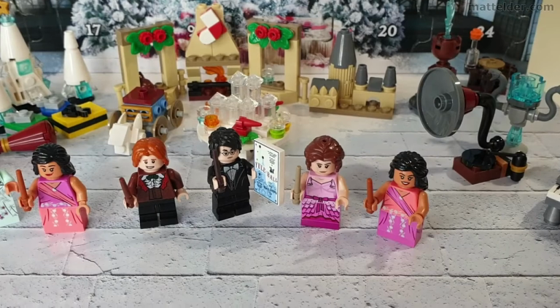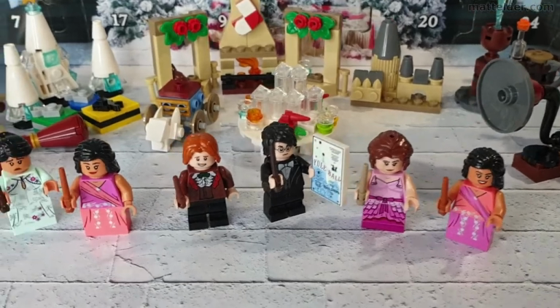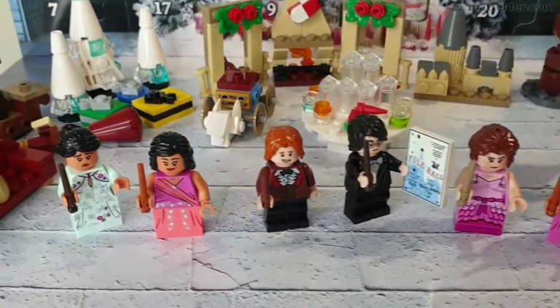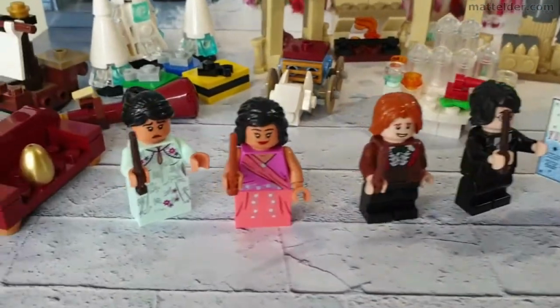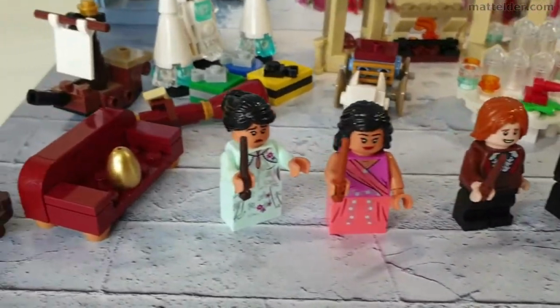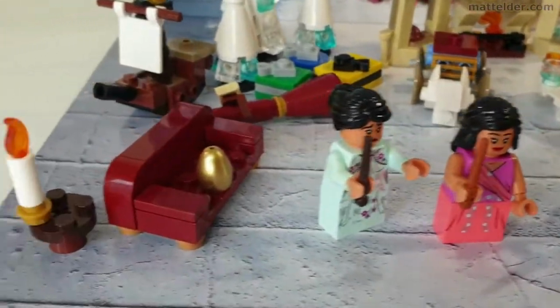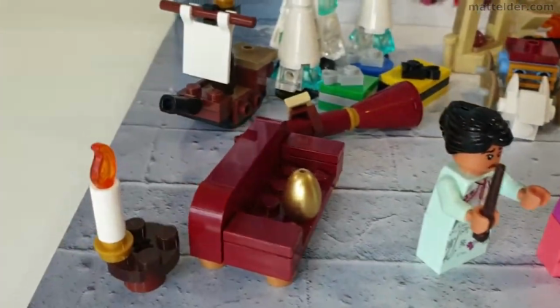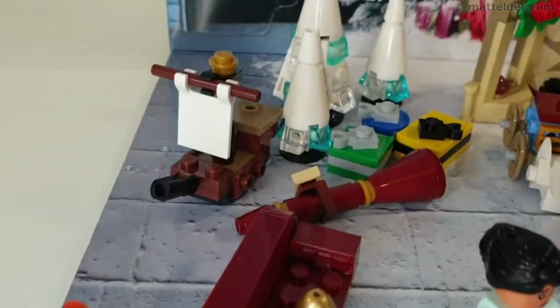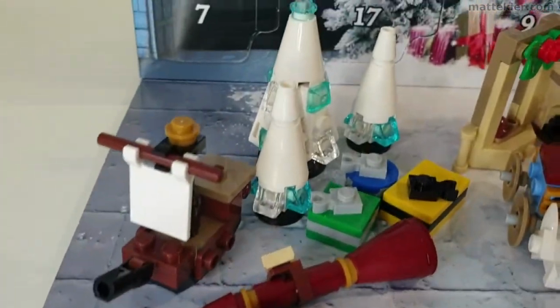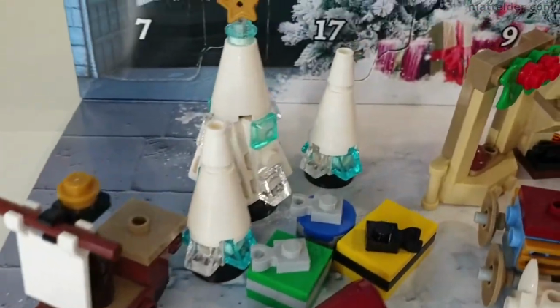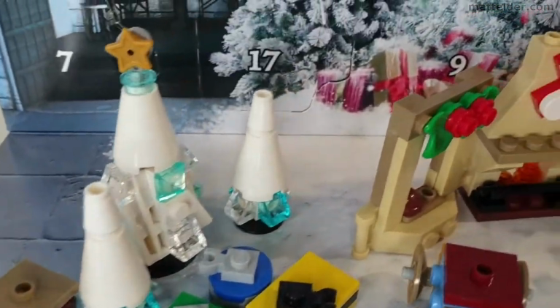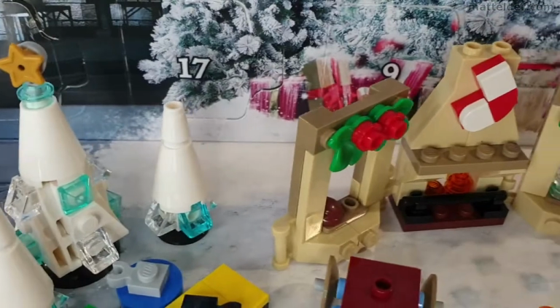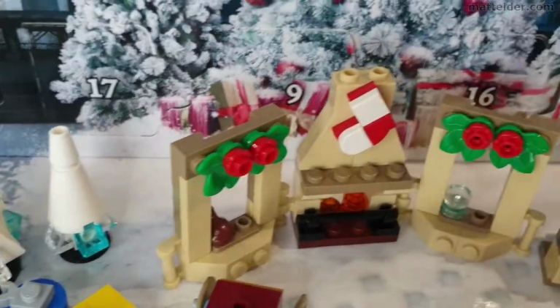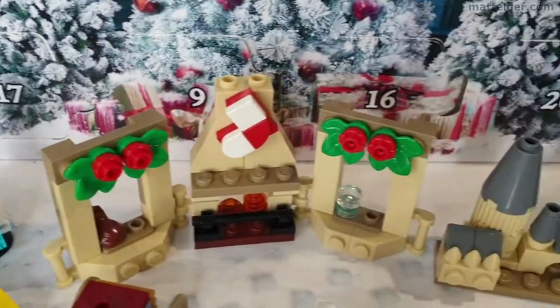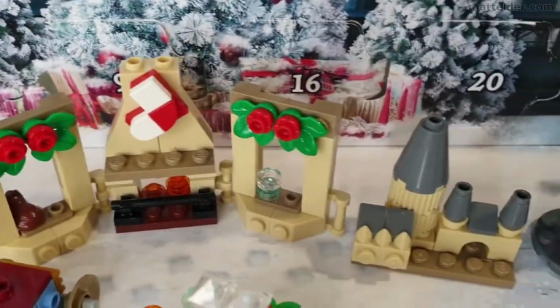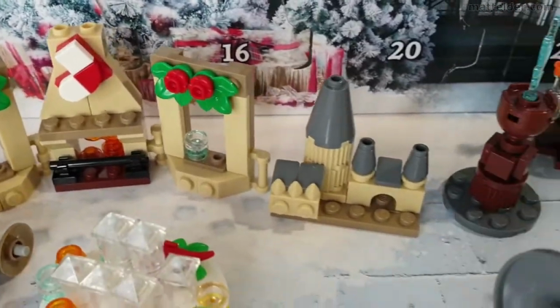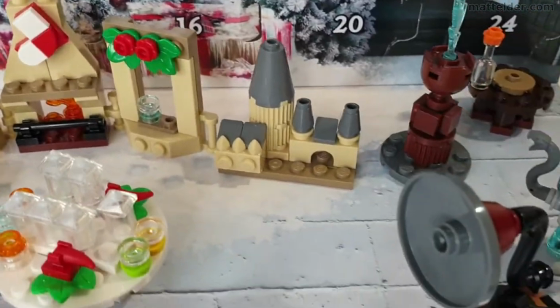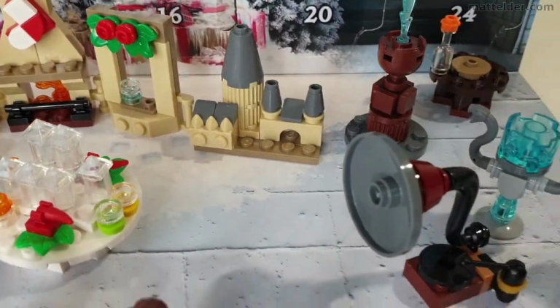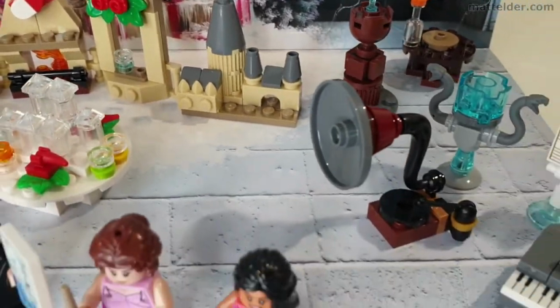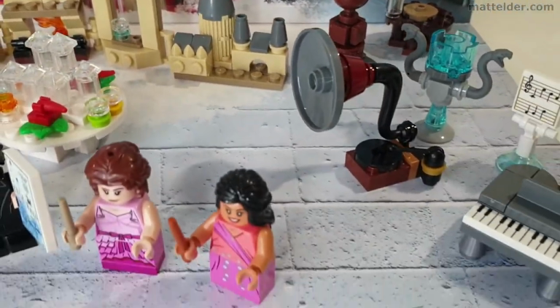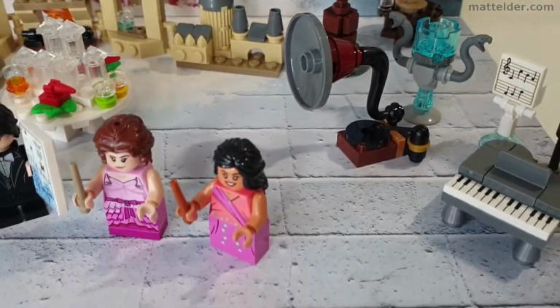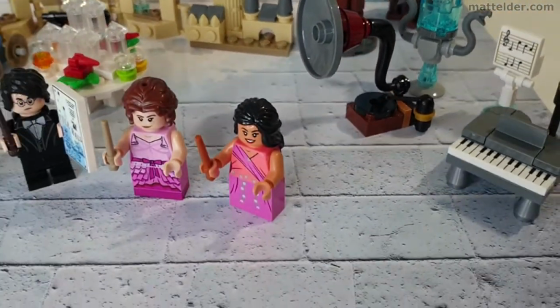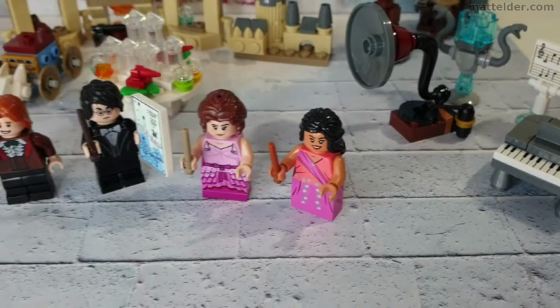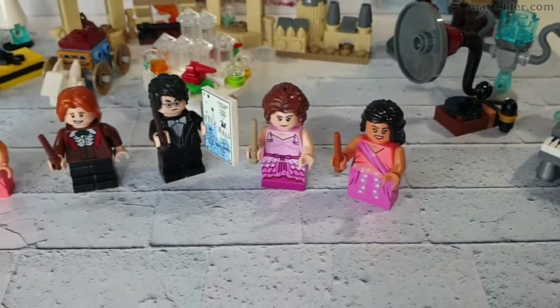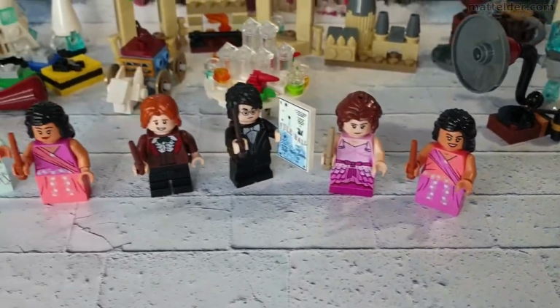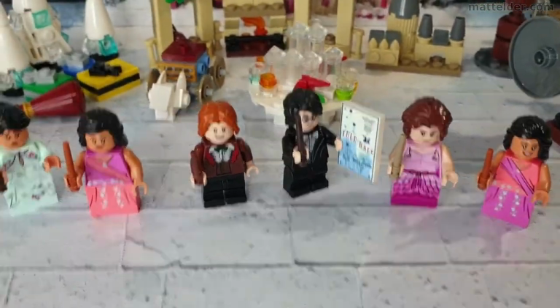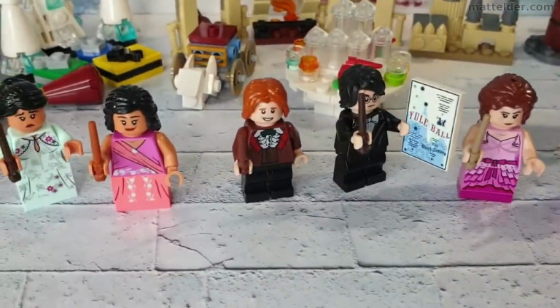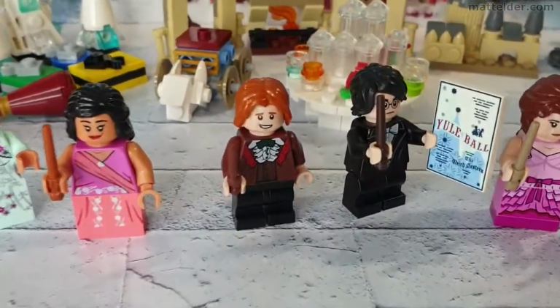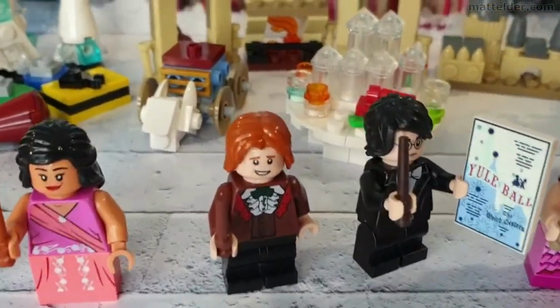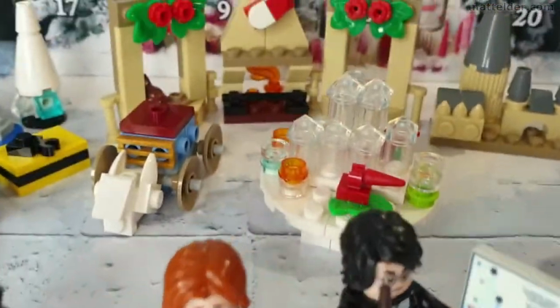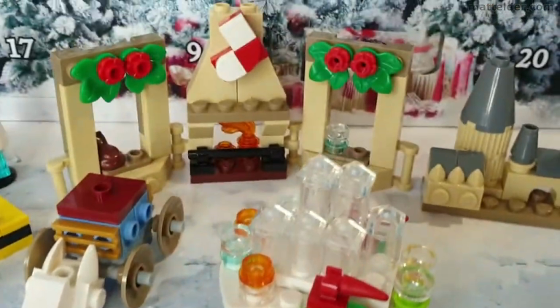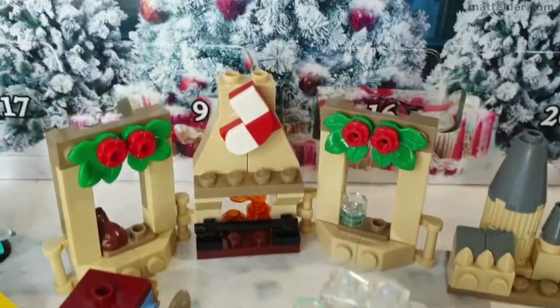G'day everyone, Matt Elder of Family Bricks here. In this video we are going to rank from worst to first all the builds from the 2020 LEGO Harry Potter advent calendar. Overall this year the calendar seems to be a high water mark and even the worst builds aren't really that bad, just that something has to be last.